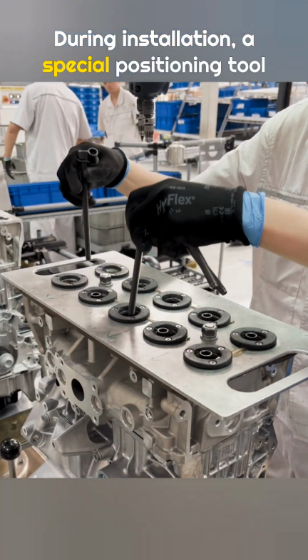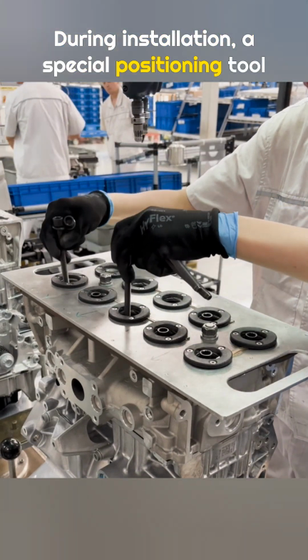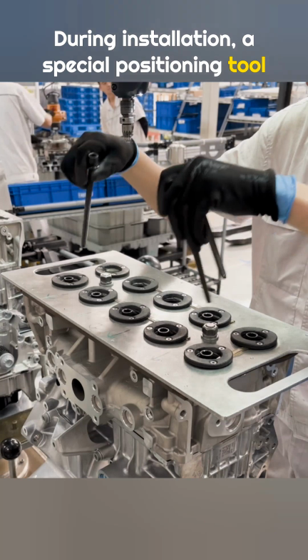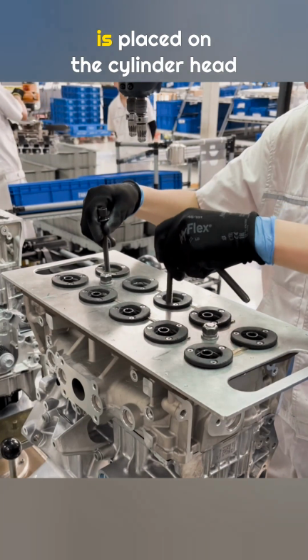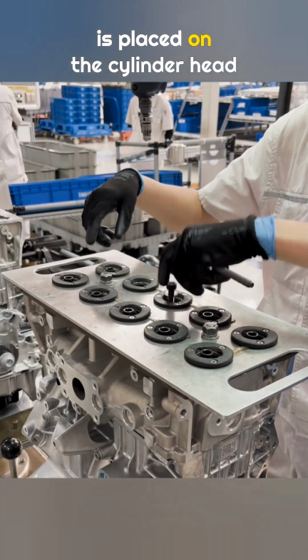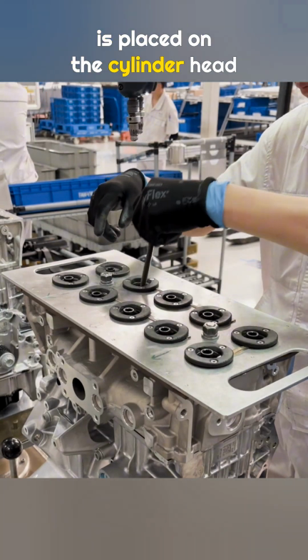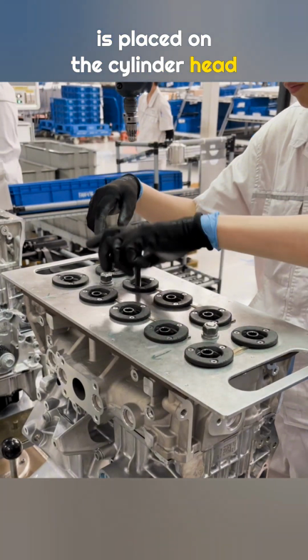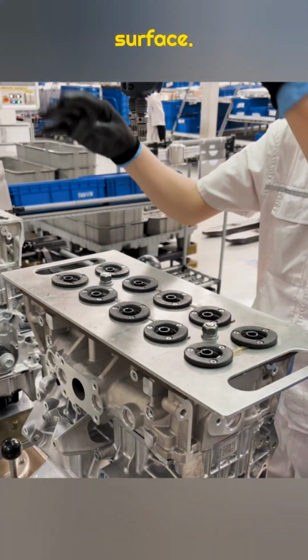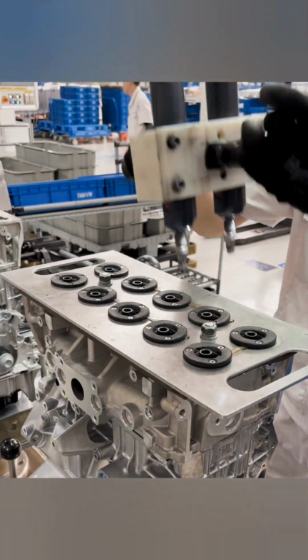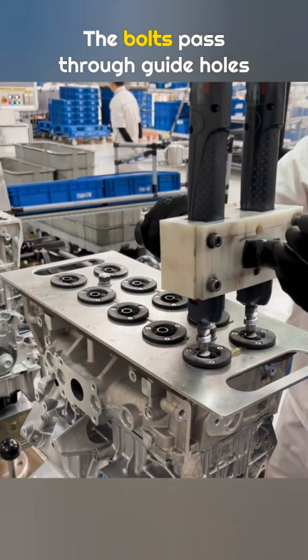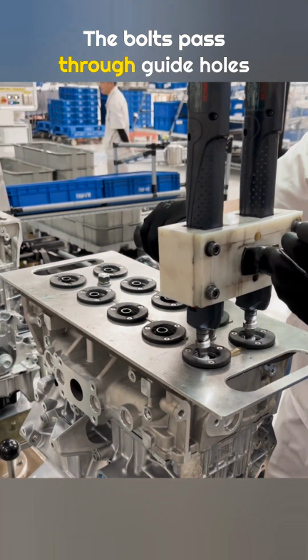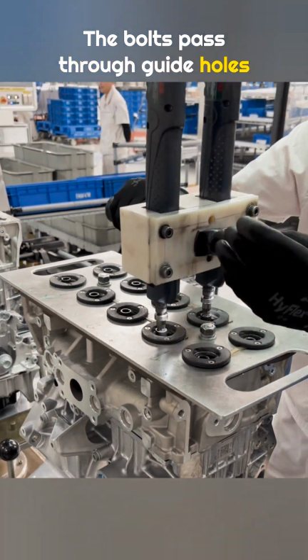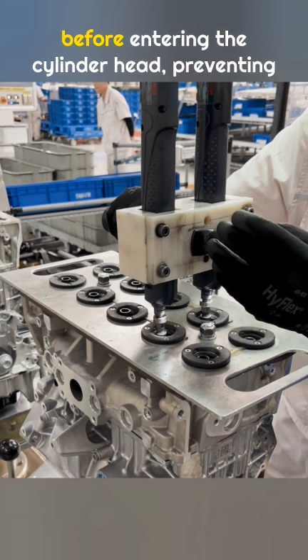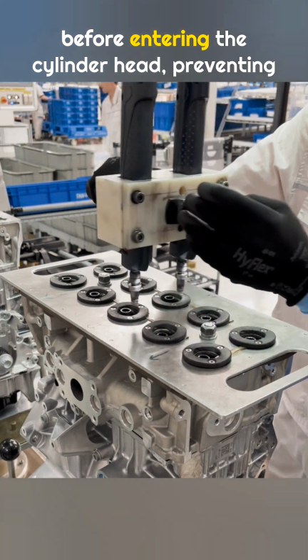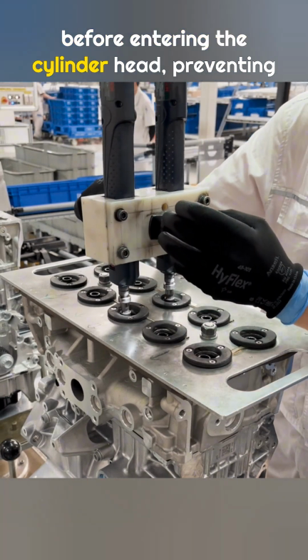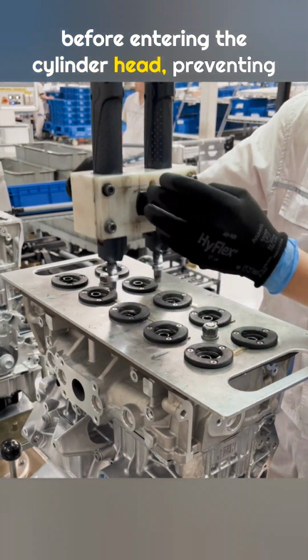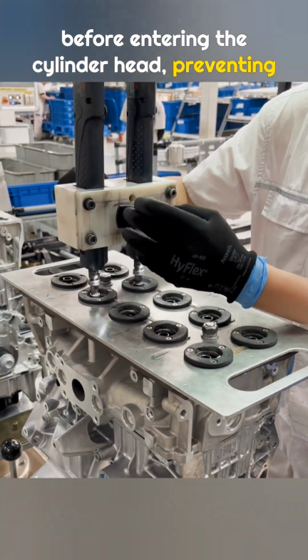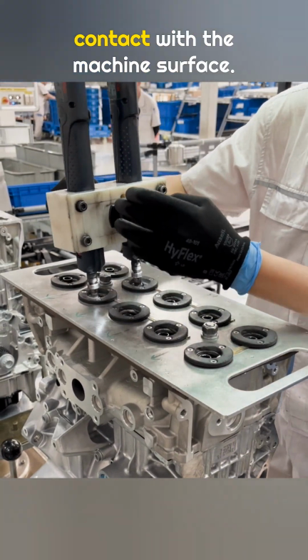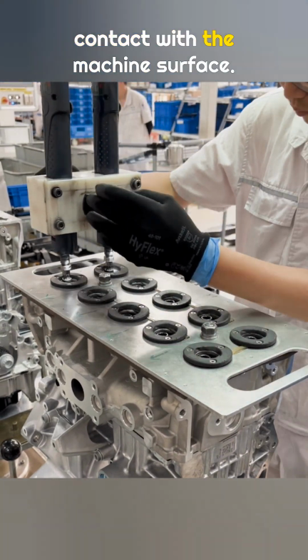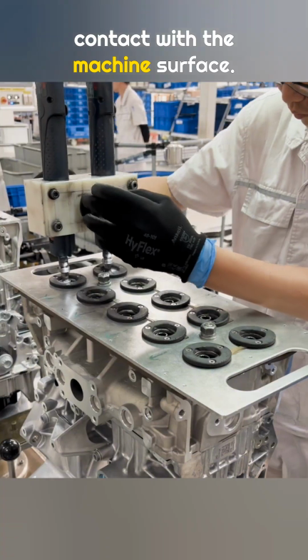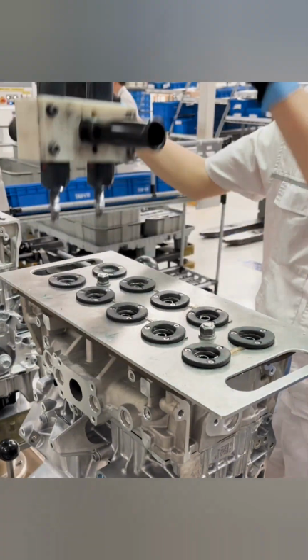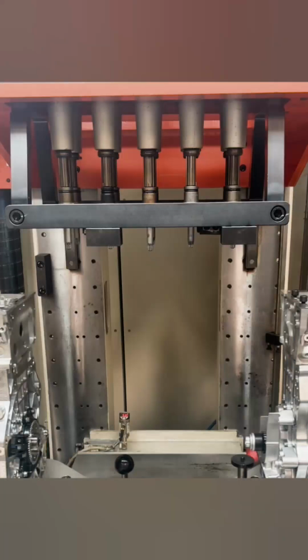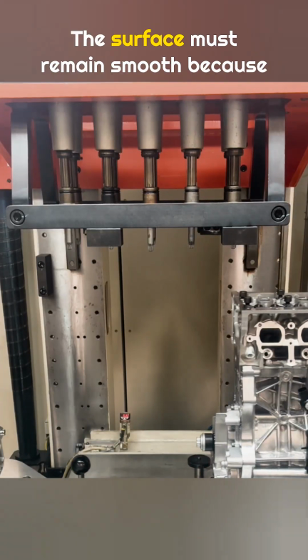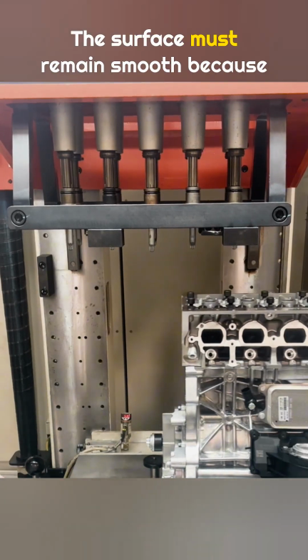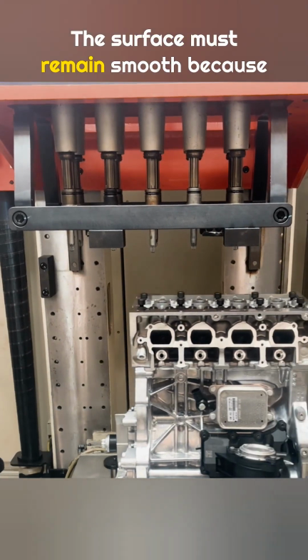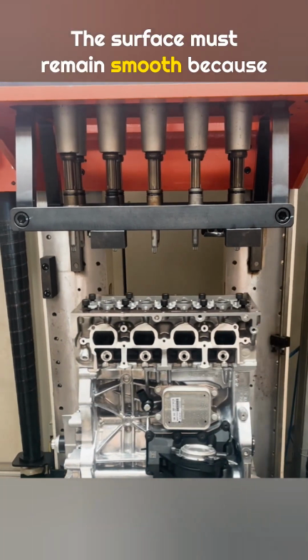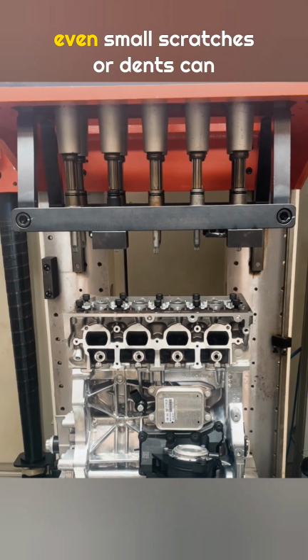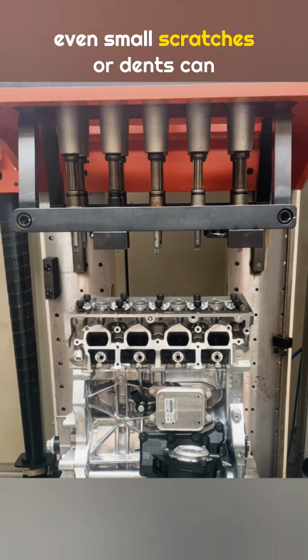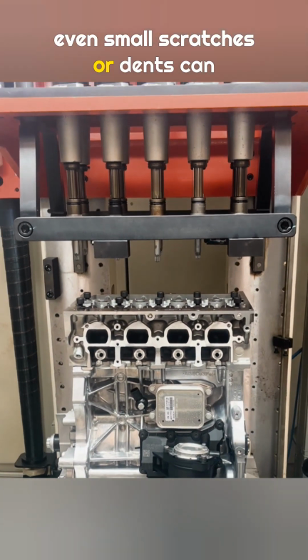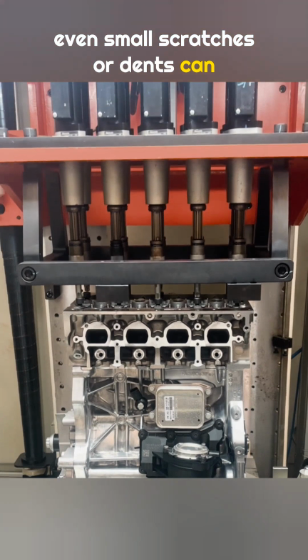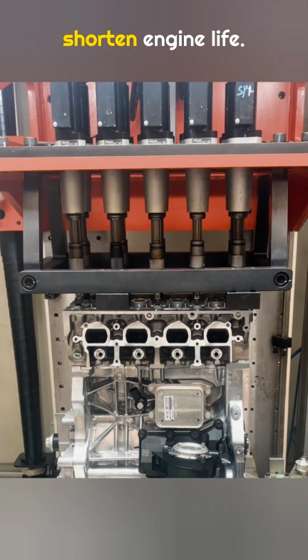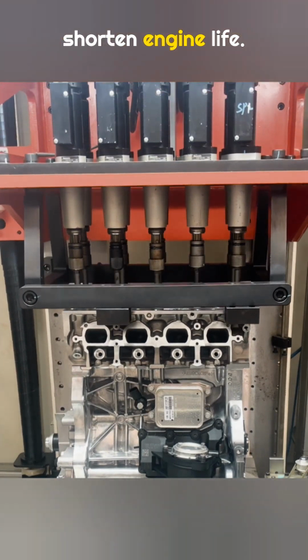A special positioning tool is placed on the cylinder head surface. The bolts pass through guide holes before entering the cylinder head, preventing contact with the machined surface. The surface must remain smooth because even small scratches or dents can shorten engine life.